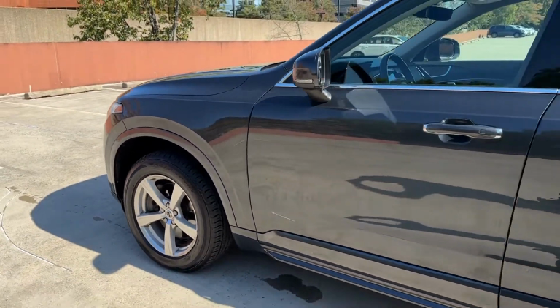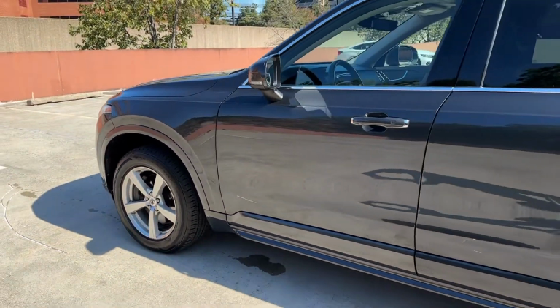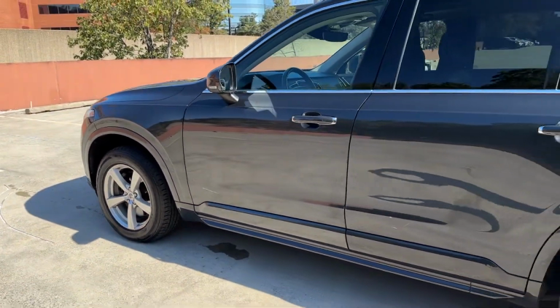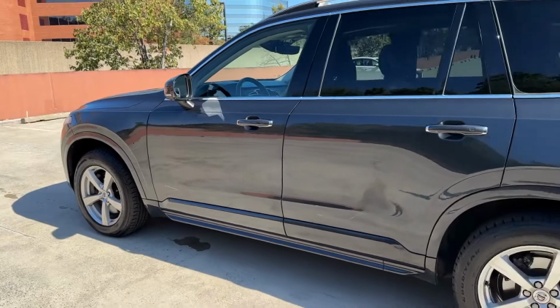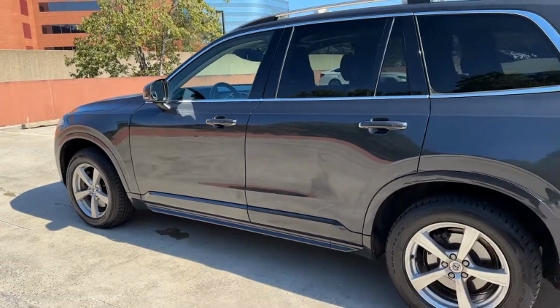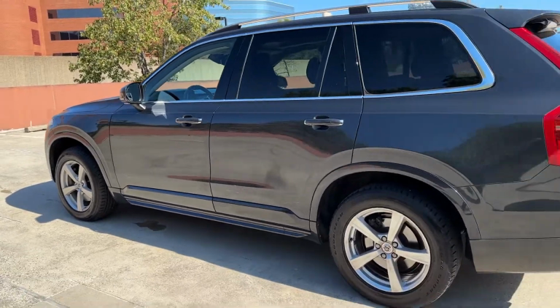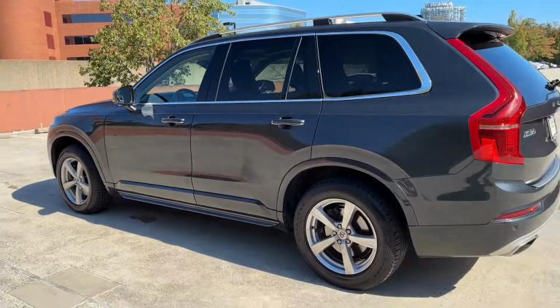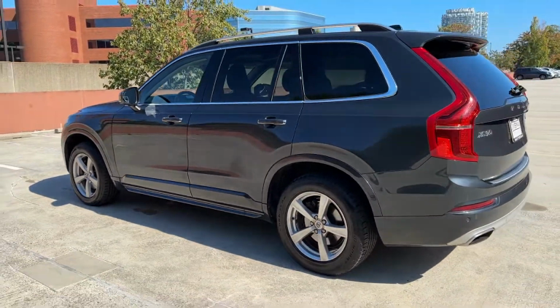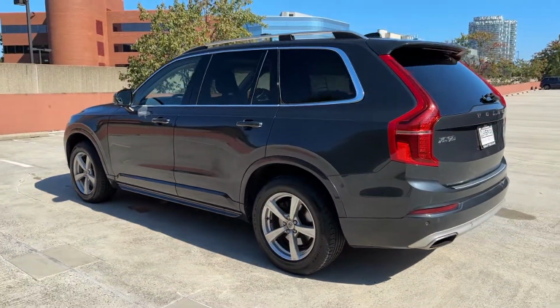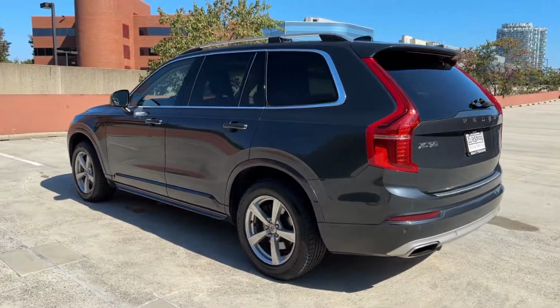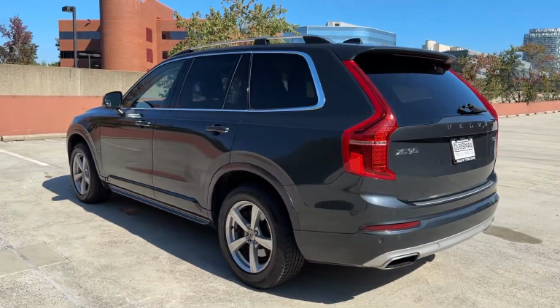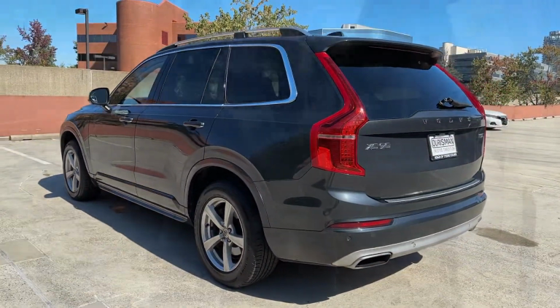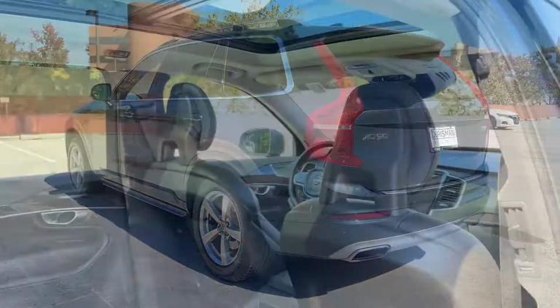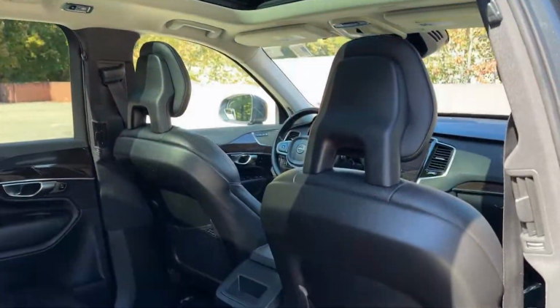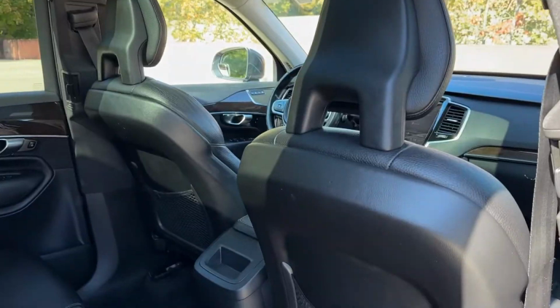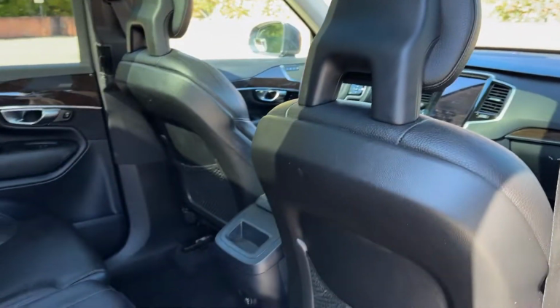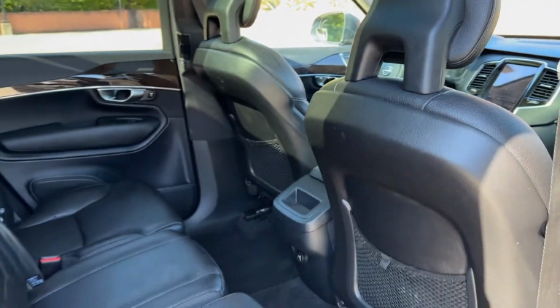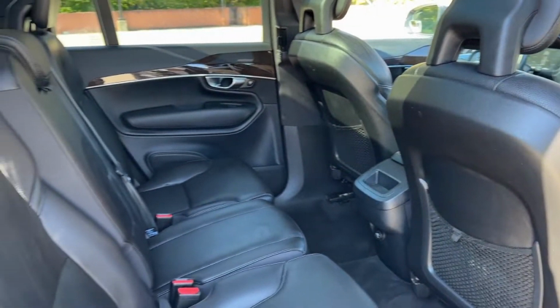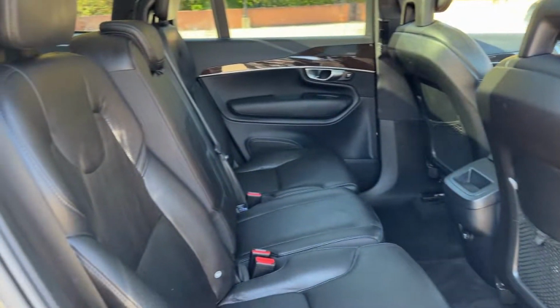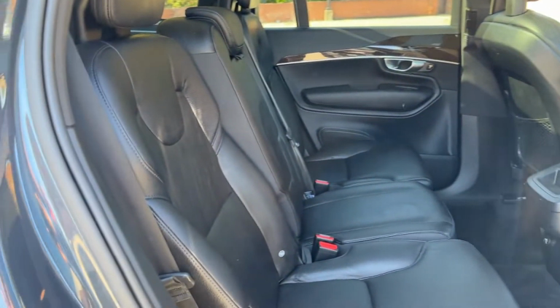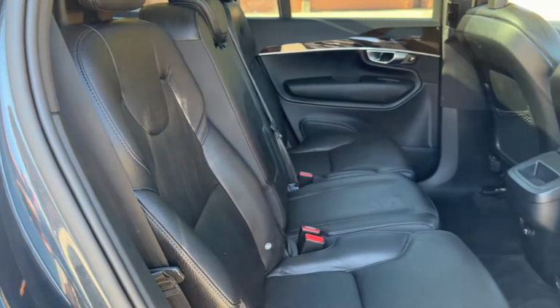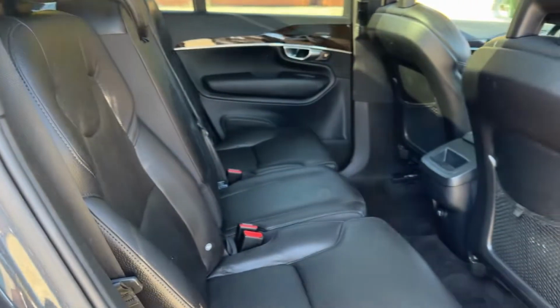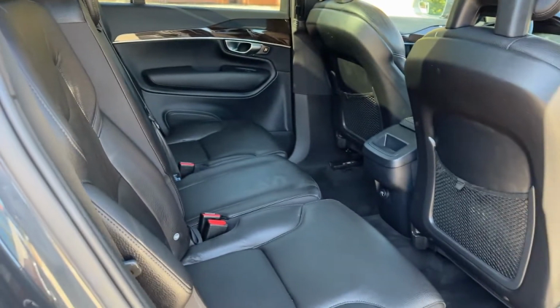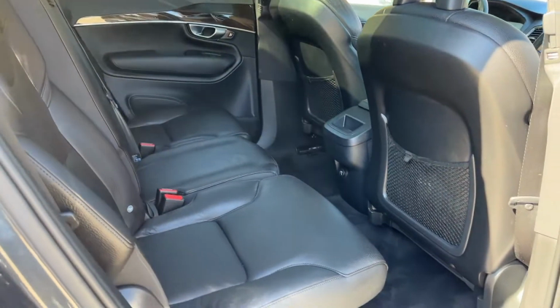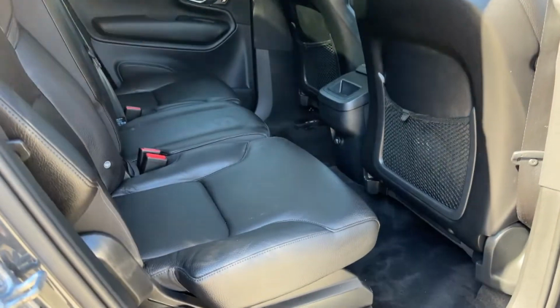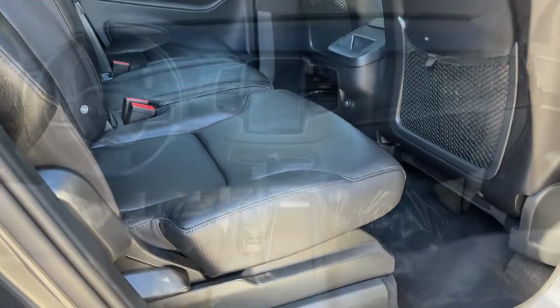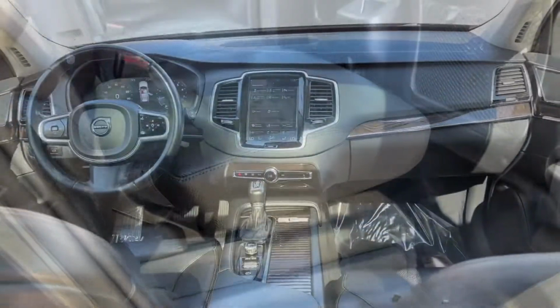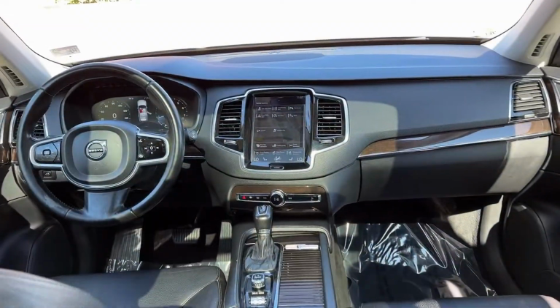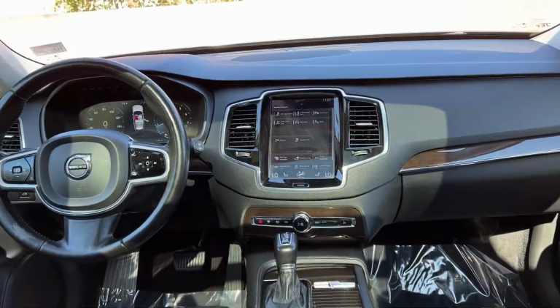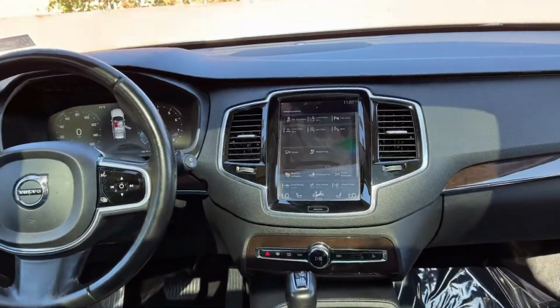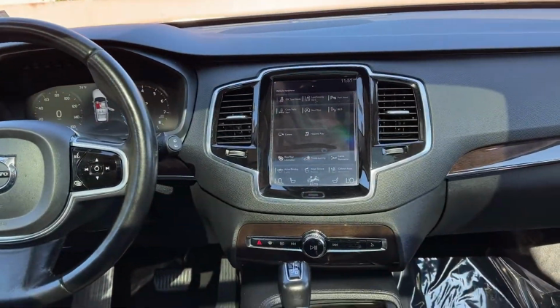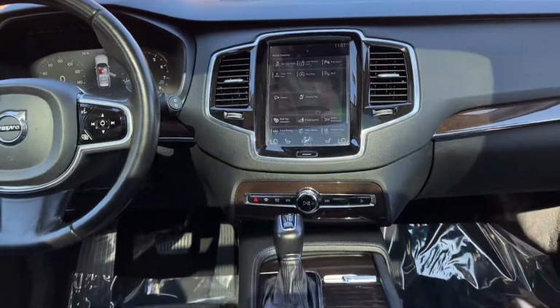360-degree view car camera, Apple CarPlay and/or Android Auto, Pre-Collision System, Panoramic Roof, Keyless Entry, All-Wheel Drive, Heated Driver Seat, Moon Roof, Navigation System, Satellite Radio.